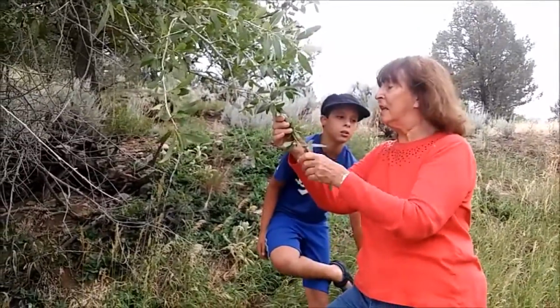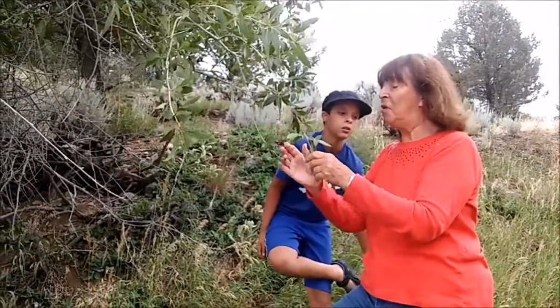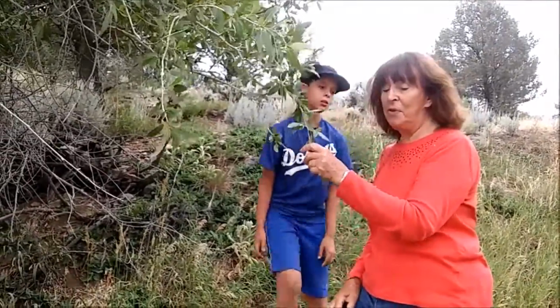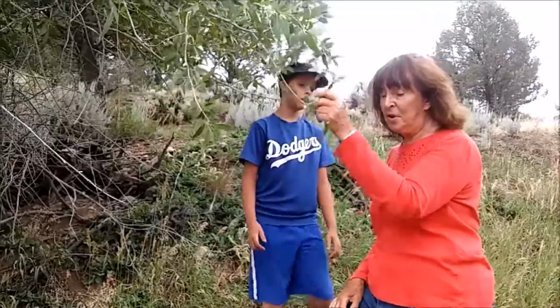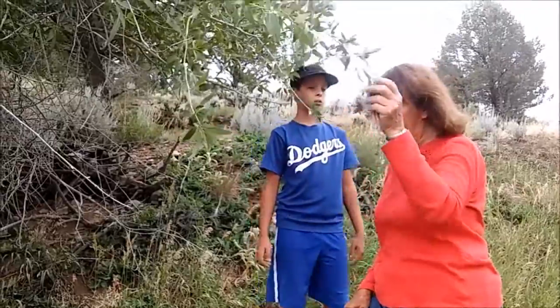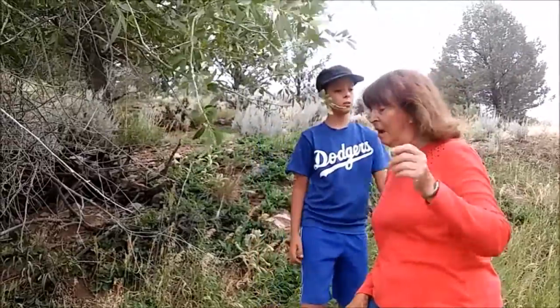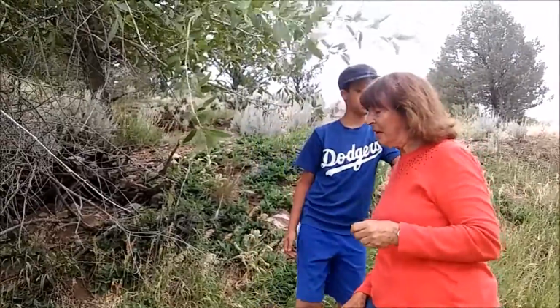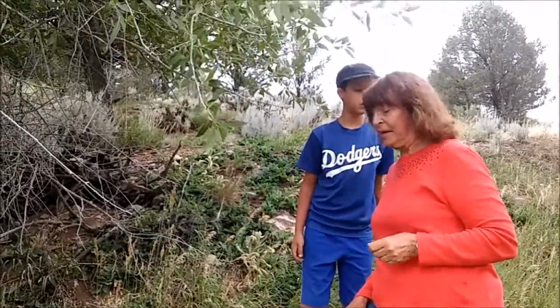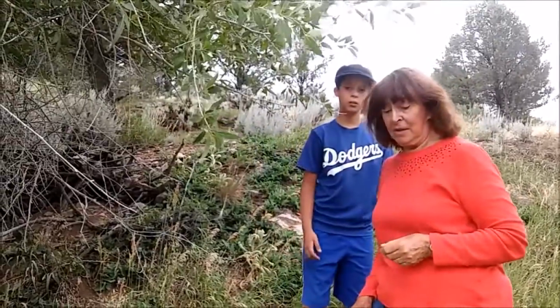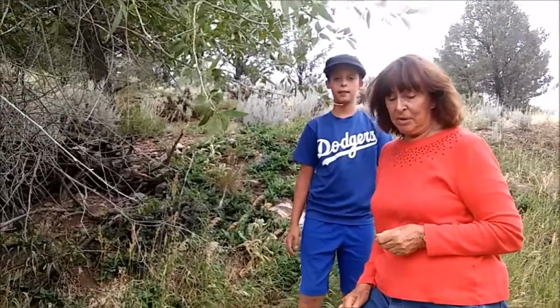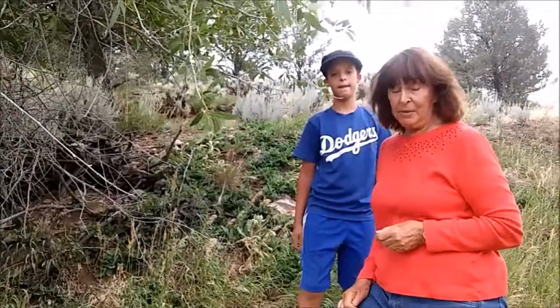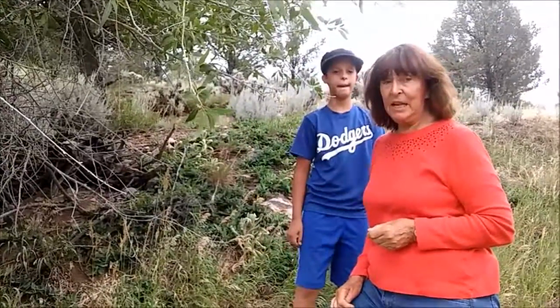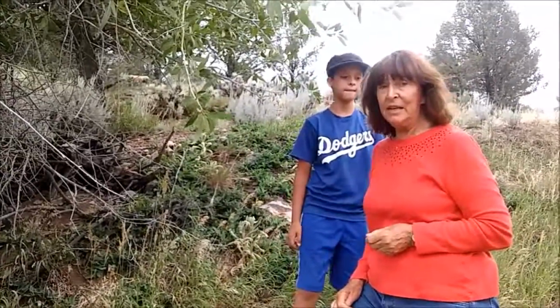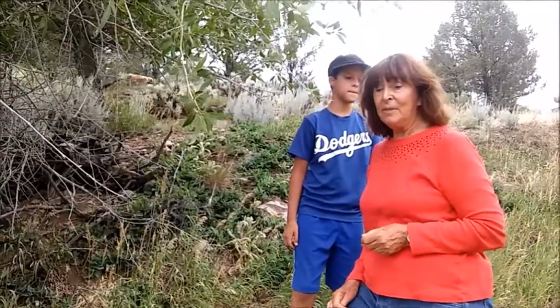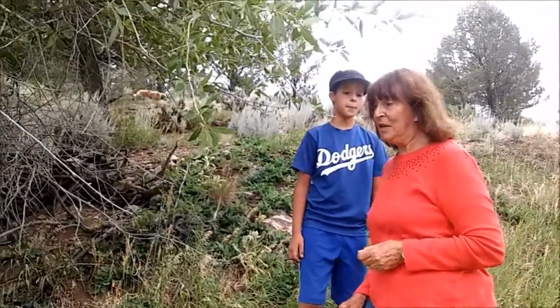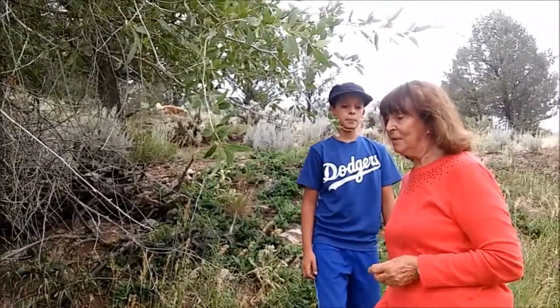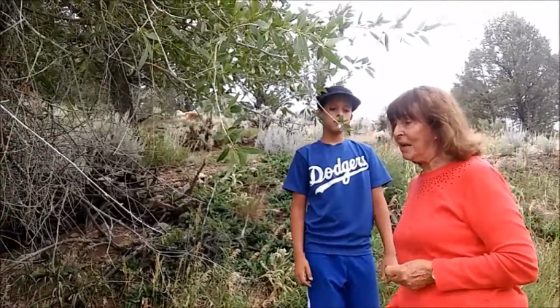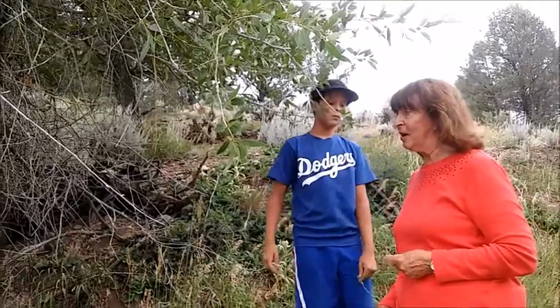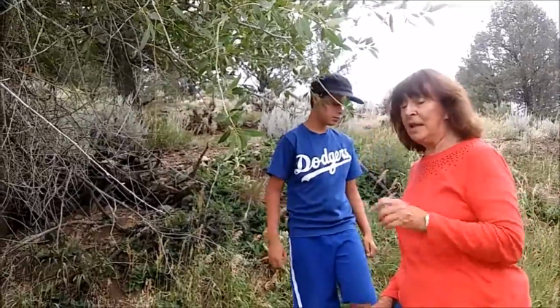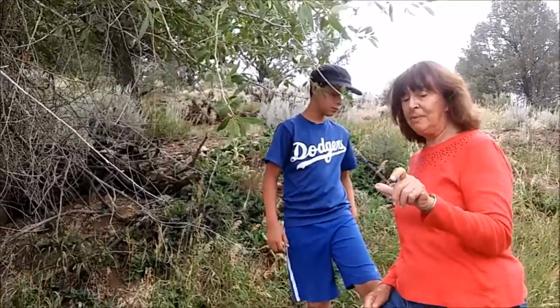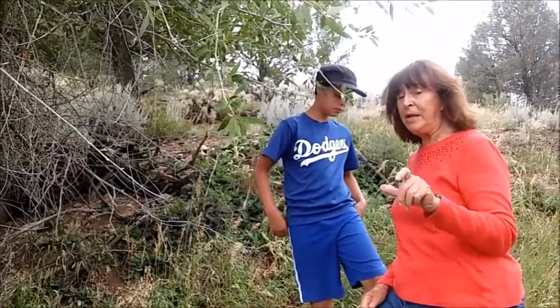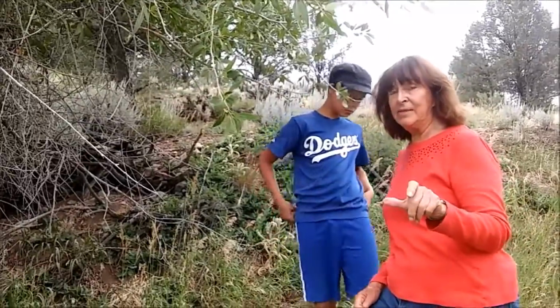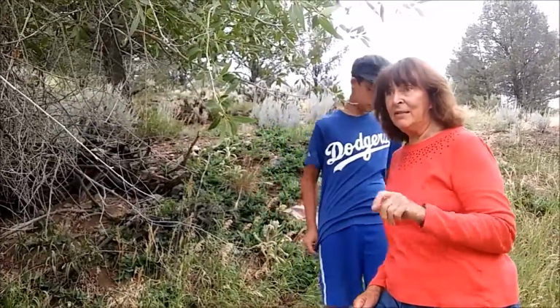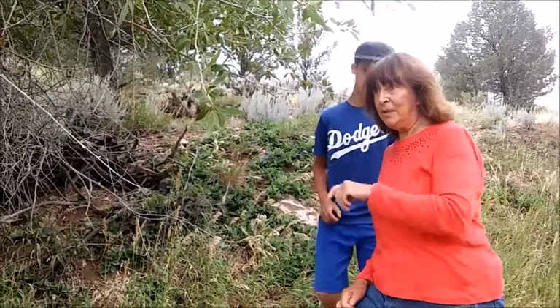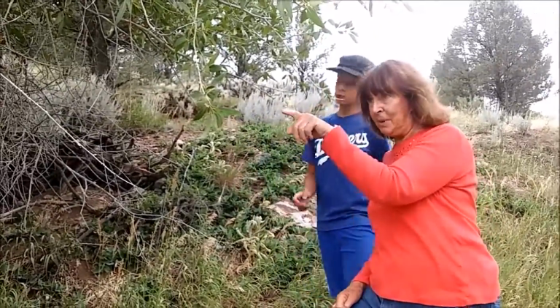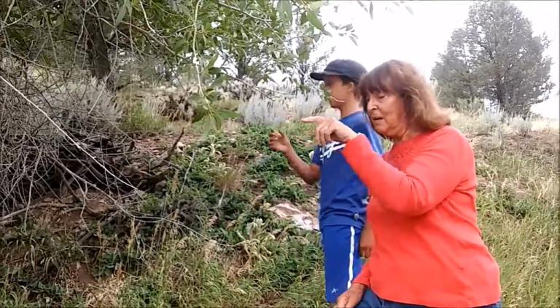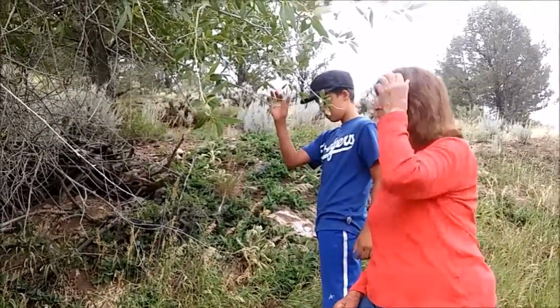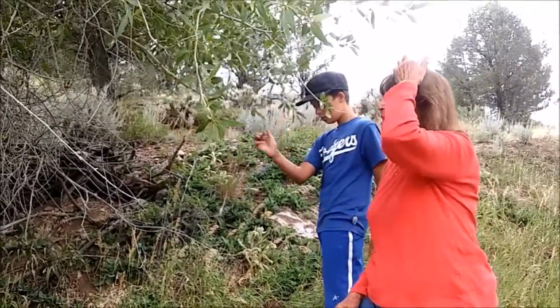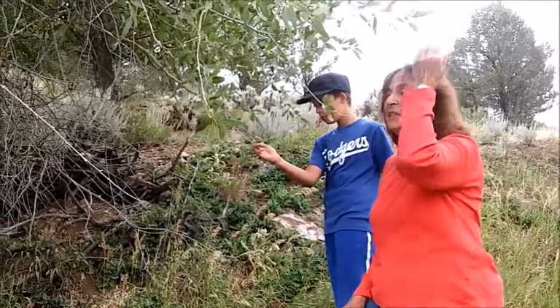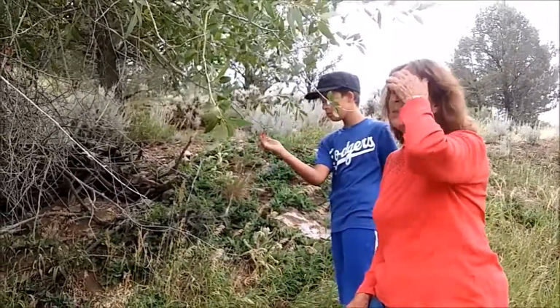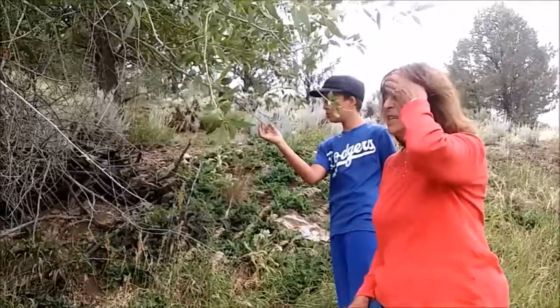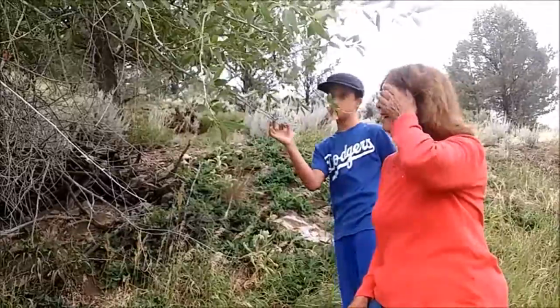If you go further downhill, like toward Montrose and Delta, then you get into another kind of cottonwood that has great big wide leaves, like the one that's up by our house, which was planted there.